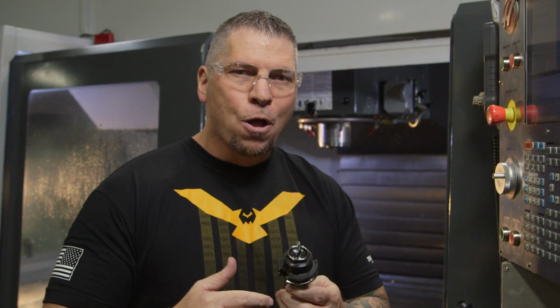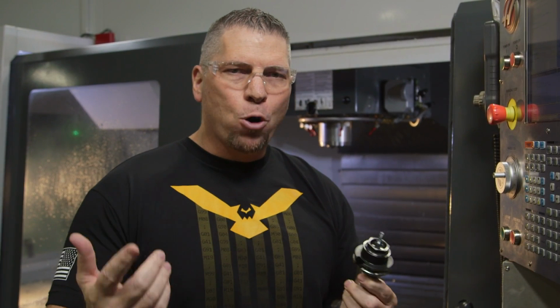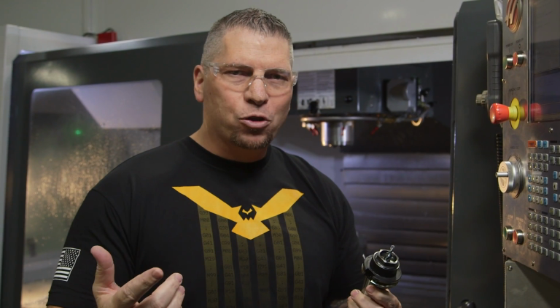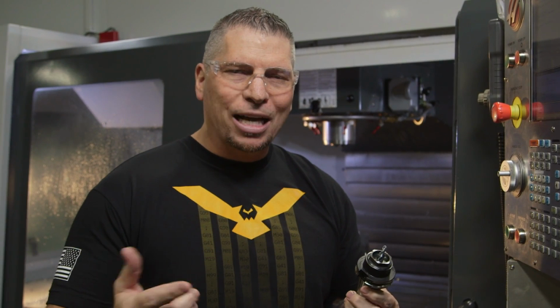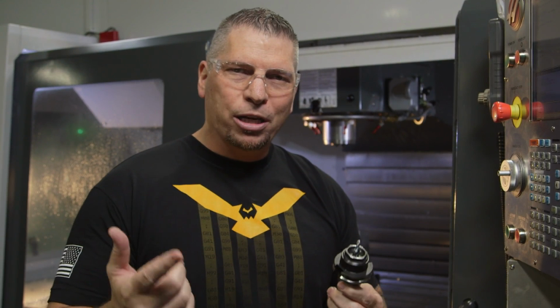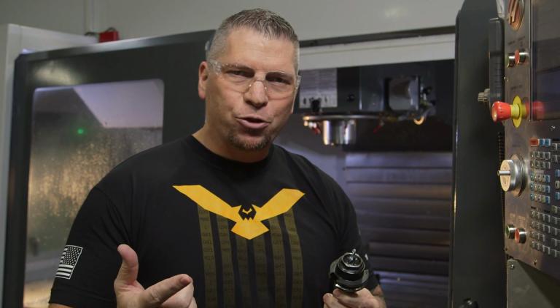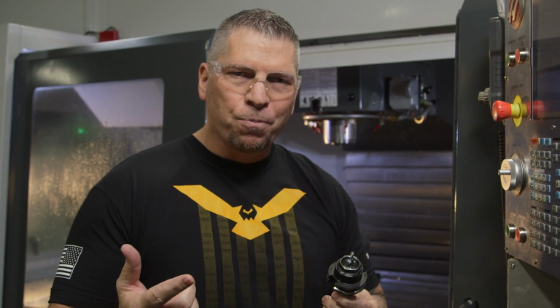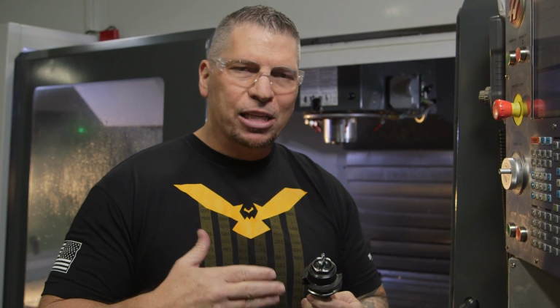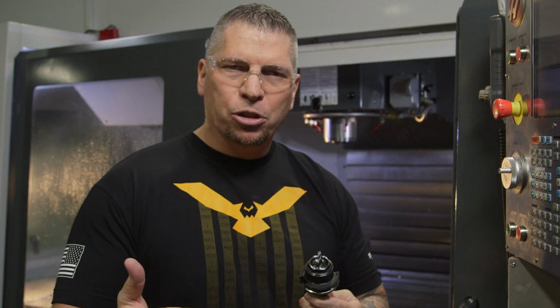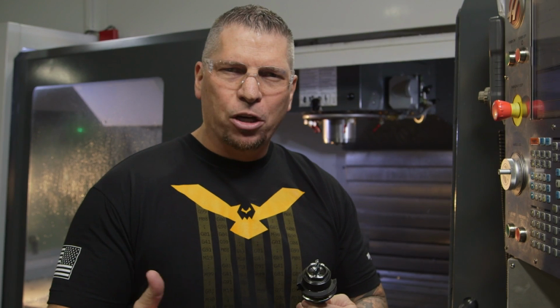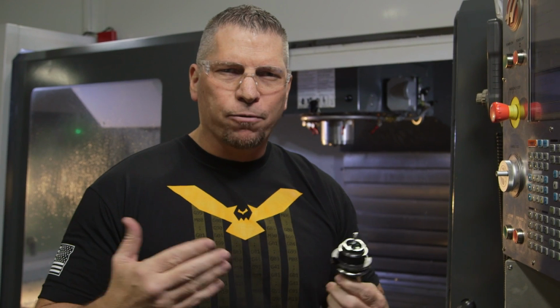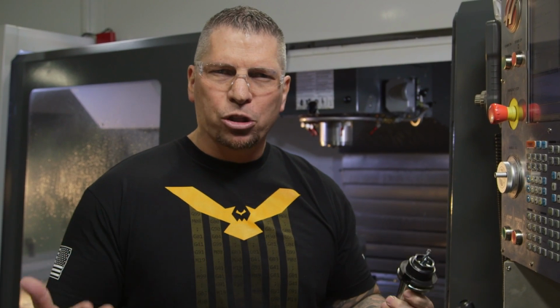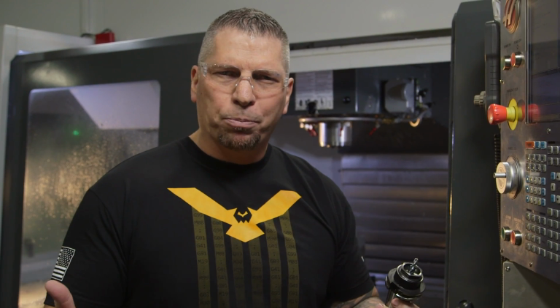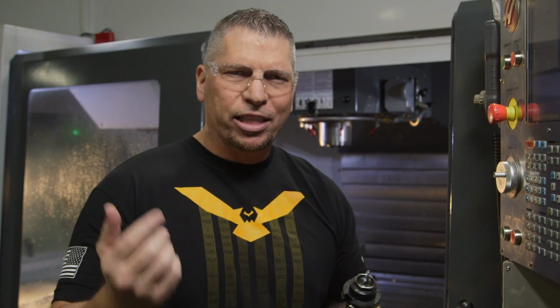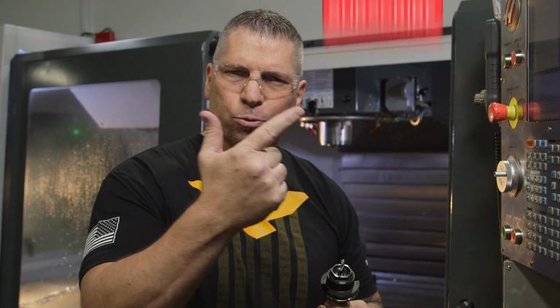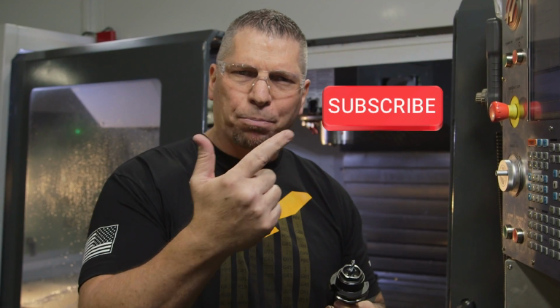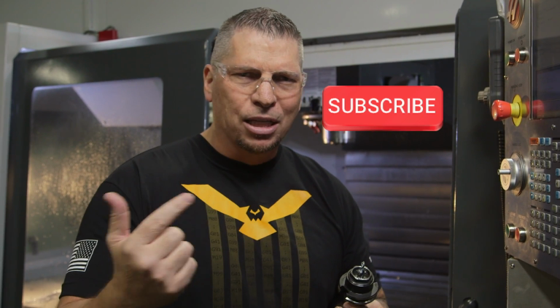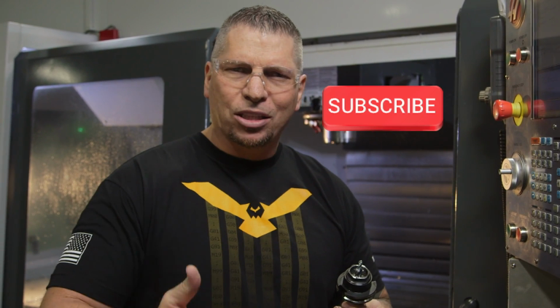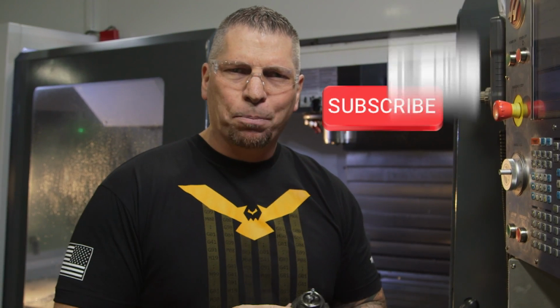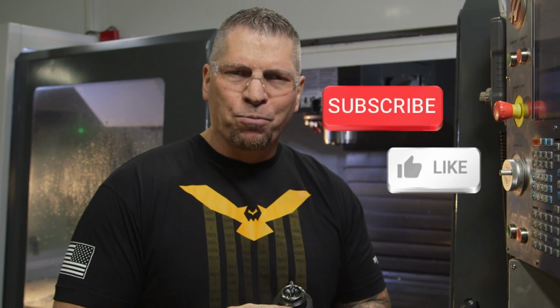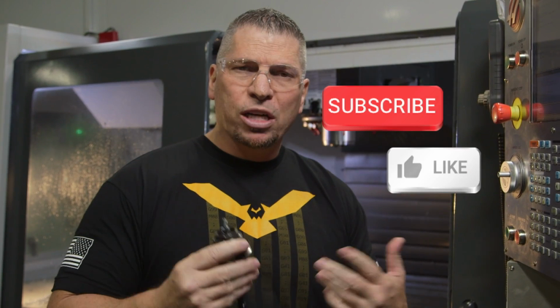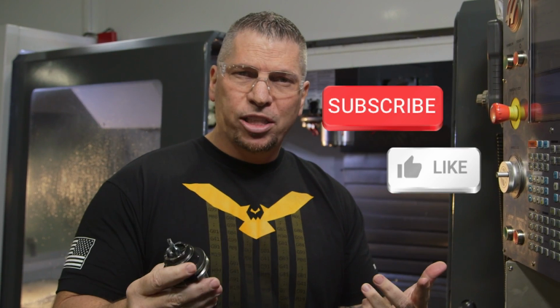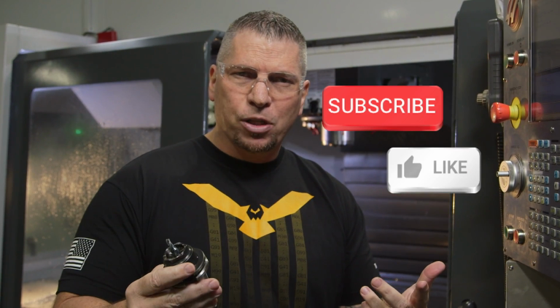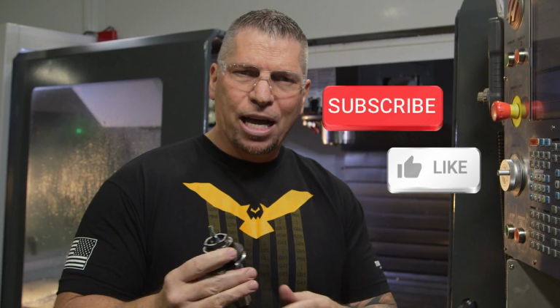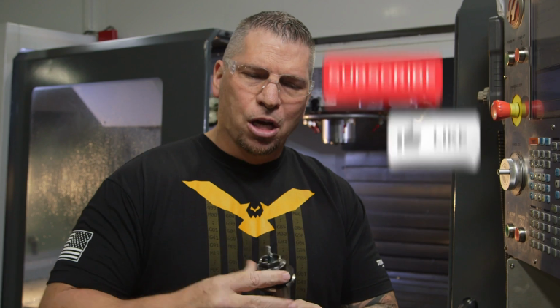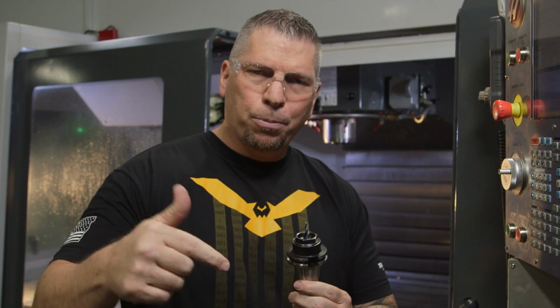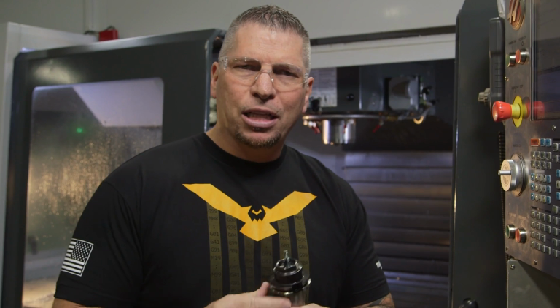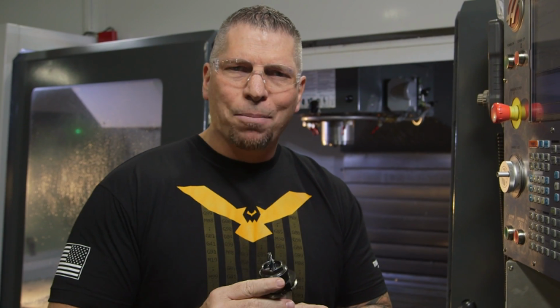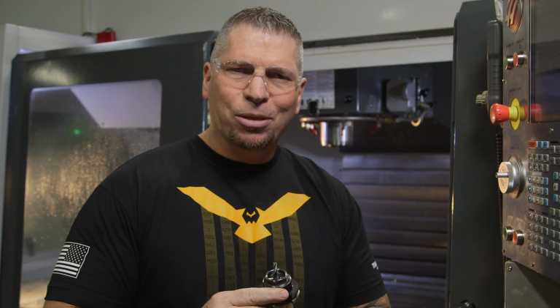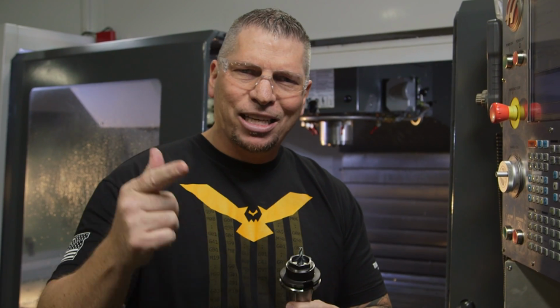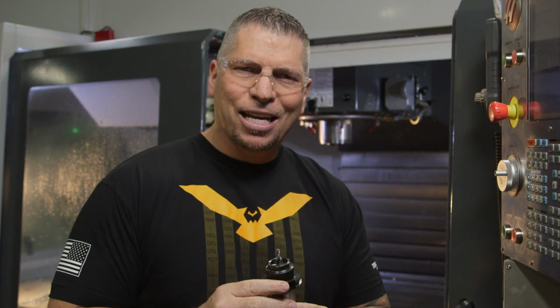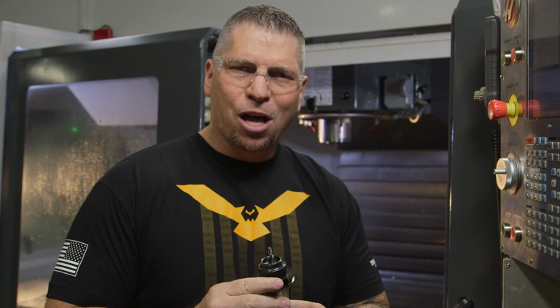Before we start, I just want to invite you — if you guys watch the video and love what we're doing, please hit the subscribe button, hit the like button. You want us to teach you something else, go ahead and put it in the comments; you might see it in the next vlog.